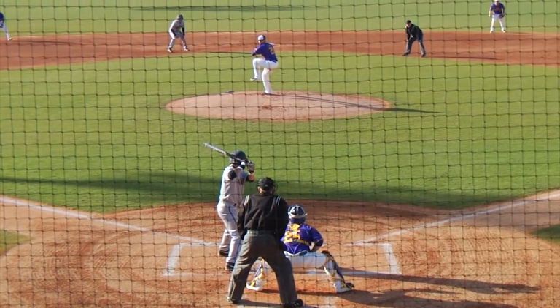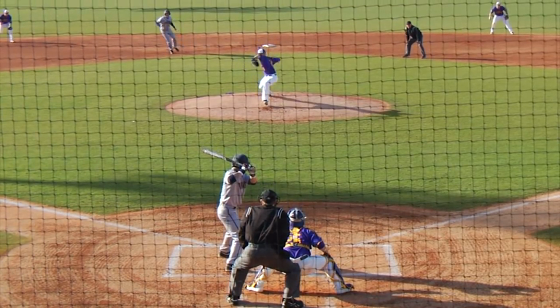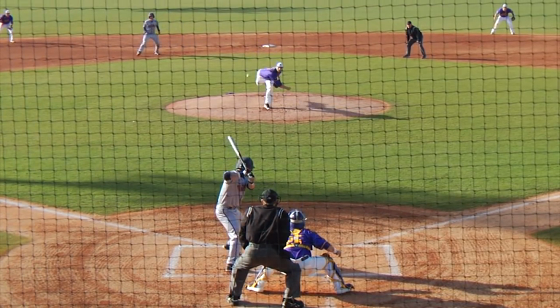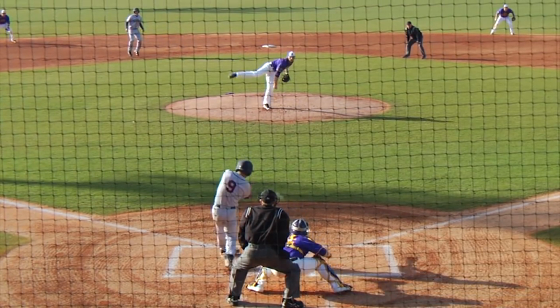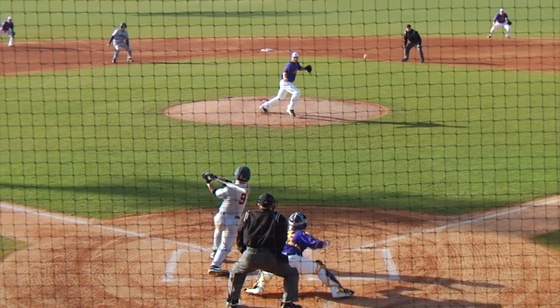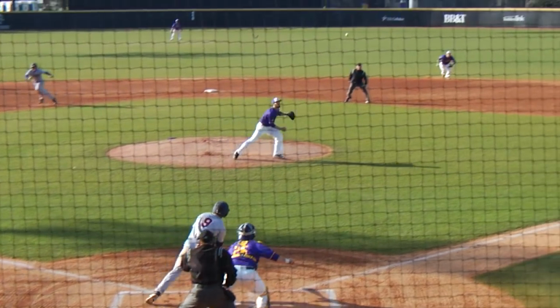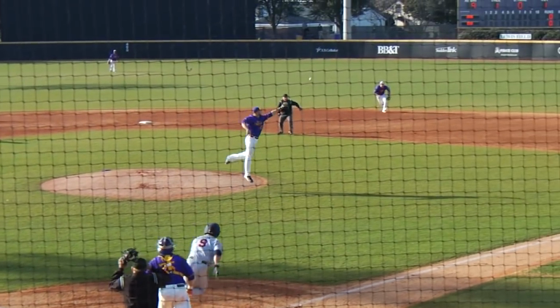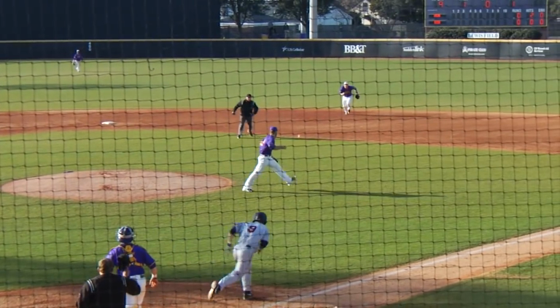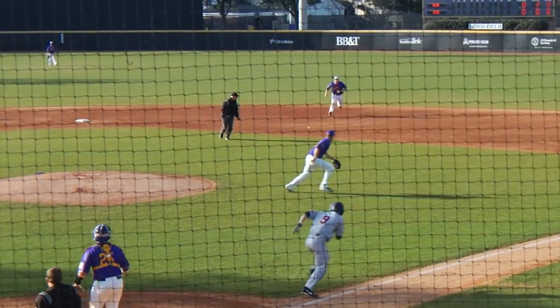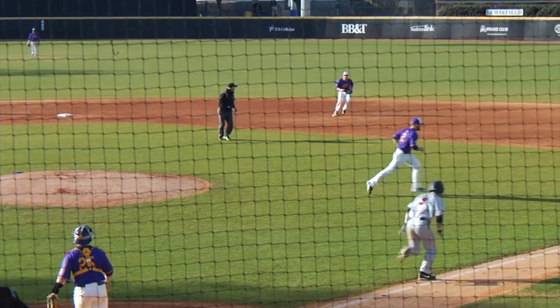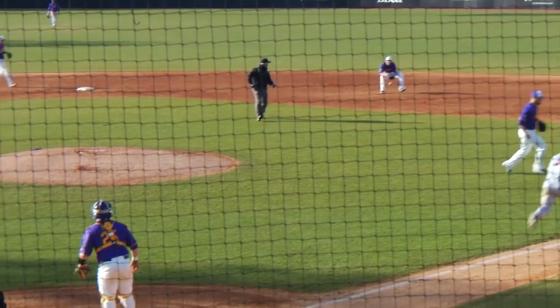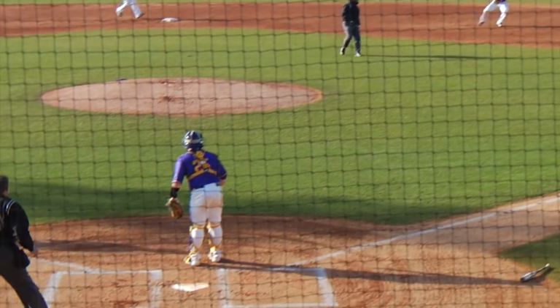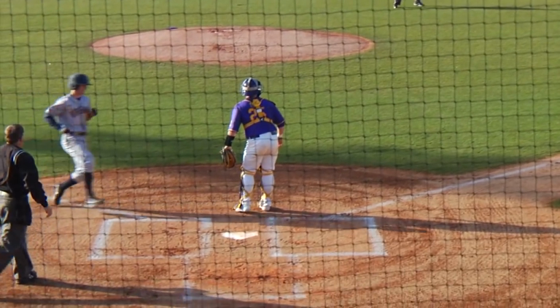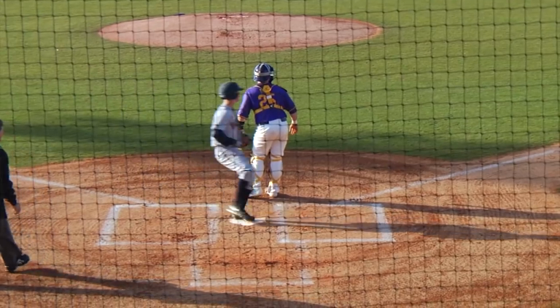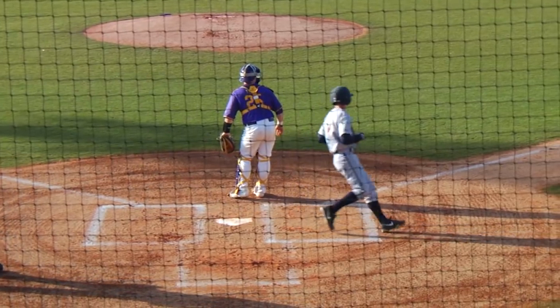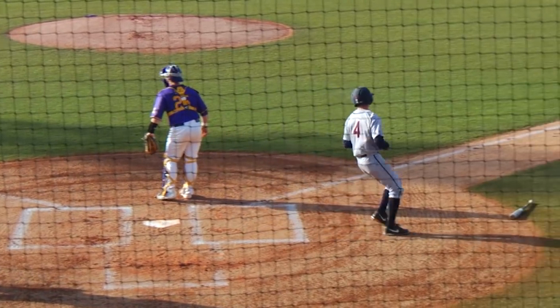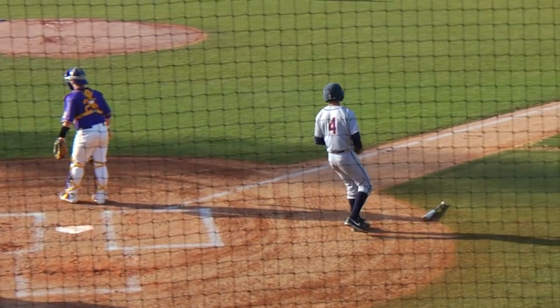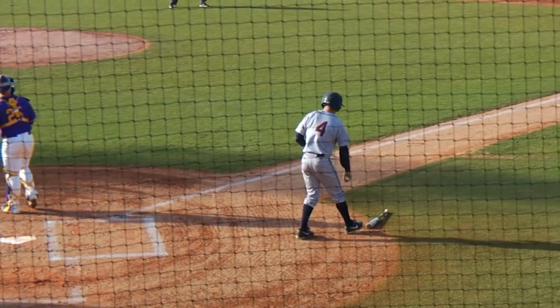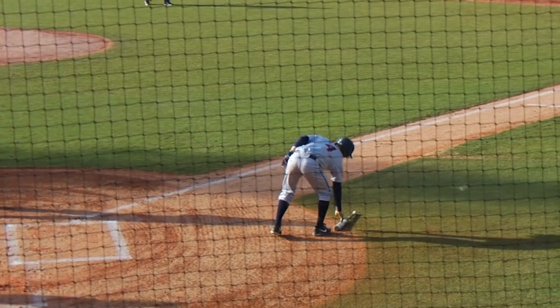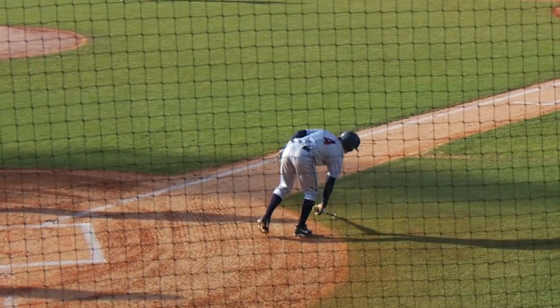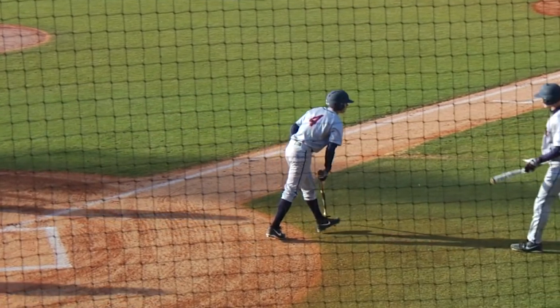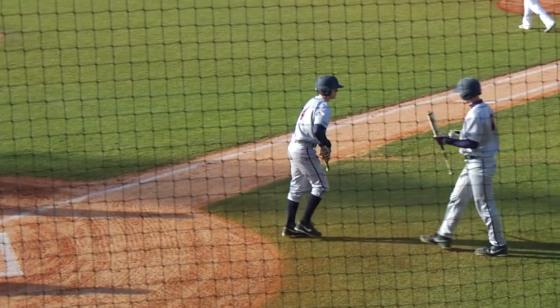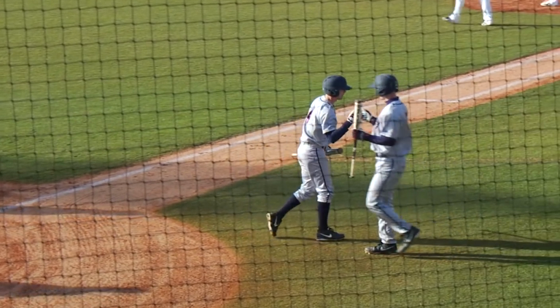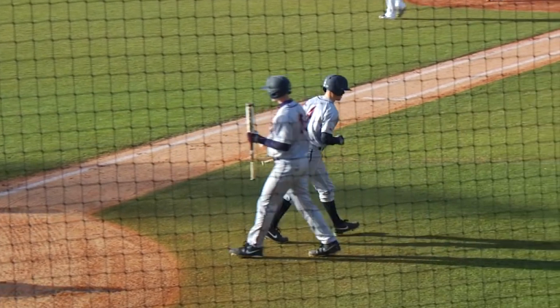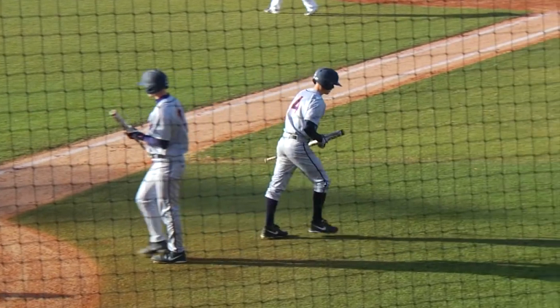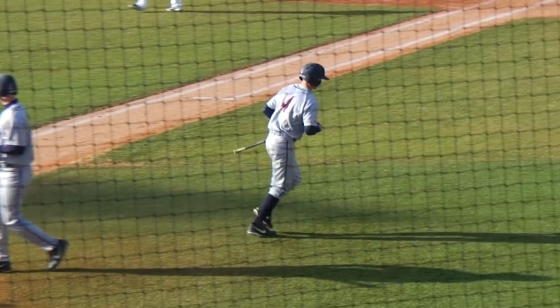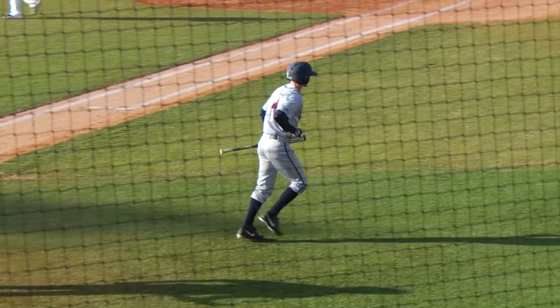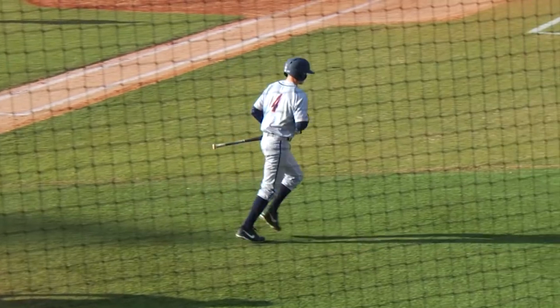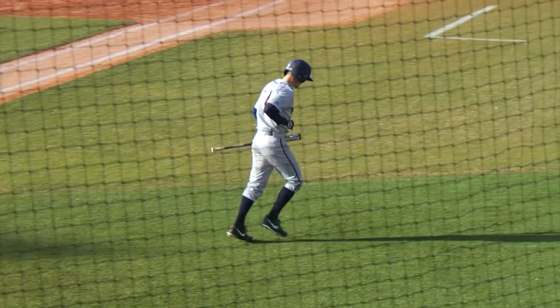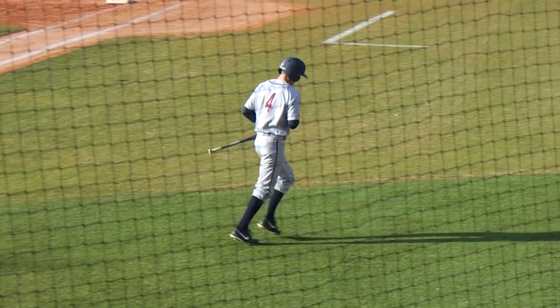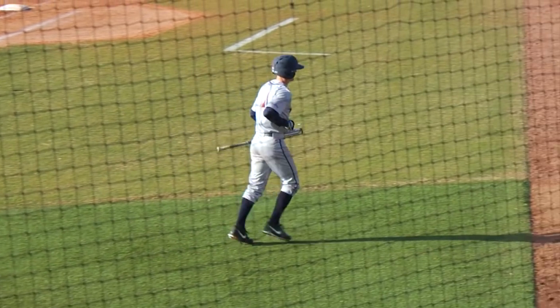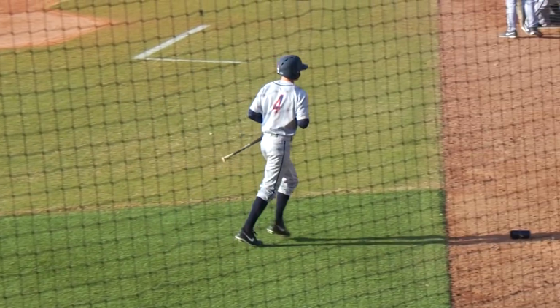Now the 1-0 pitch, breaking ball. Towns taps it right side — that'll get the run home. Jorgen fields it, throws on to first in time for the out. But it's 1-0 Virginia on the RBI ground out from Kenny Towns.